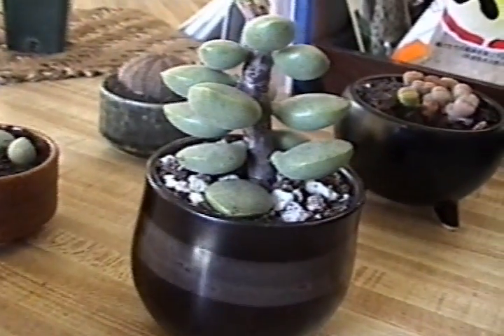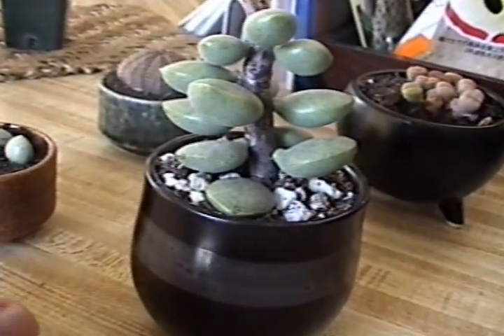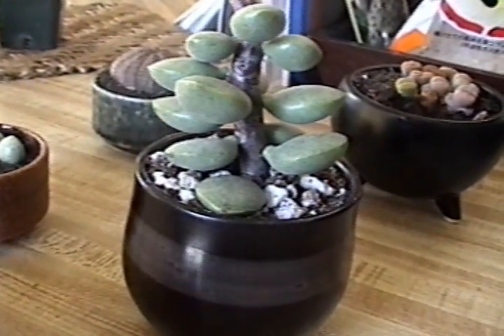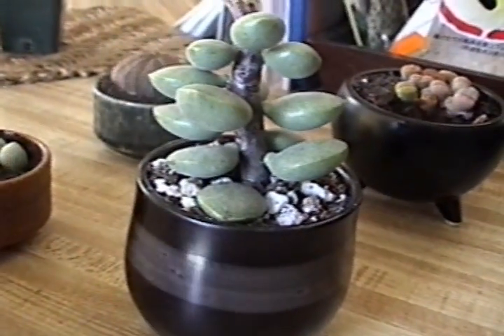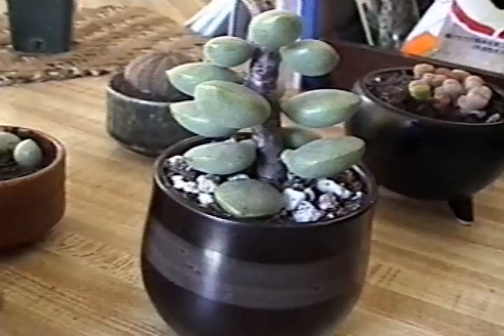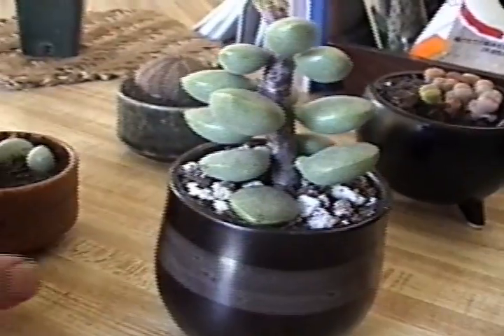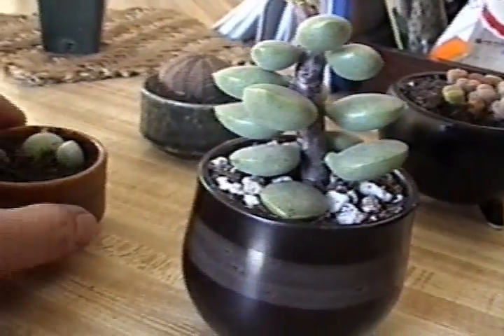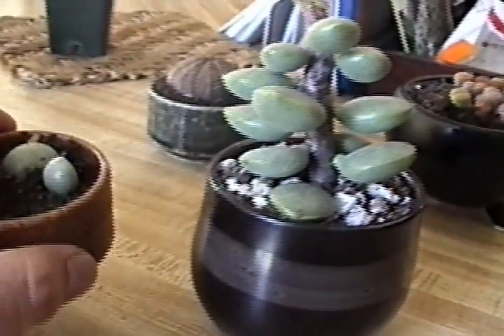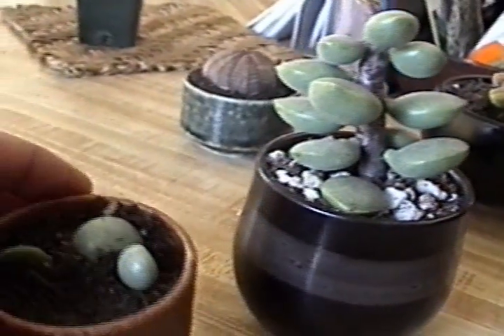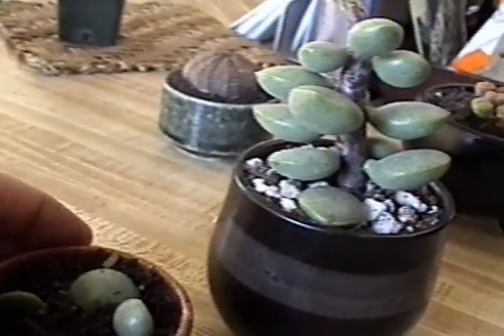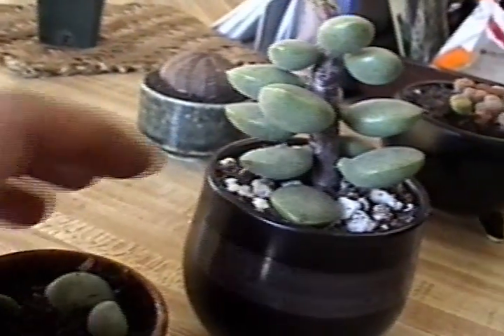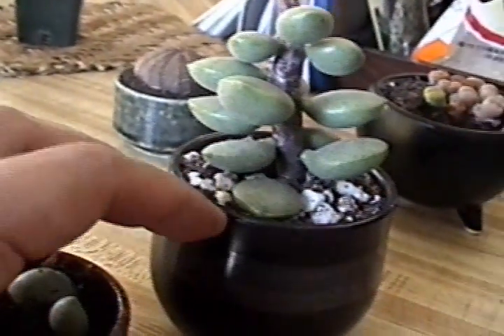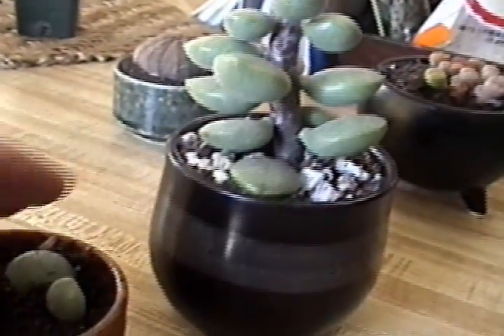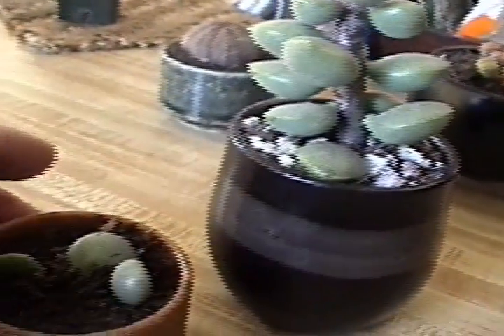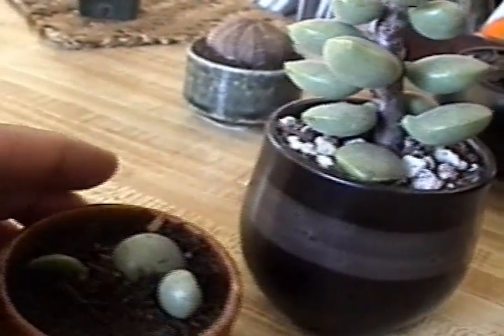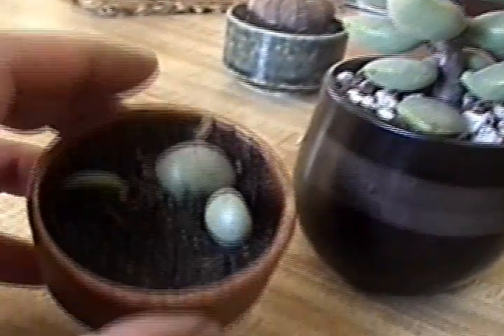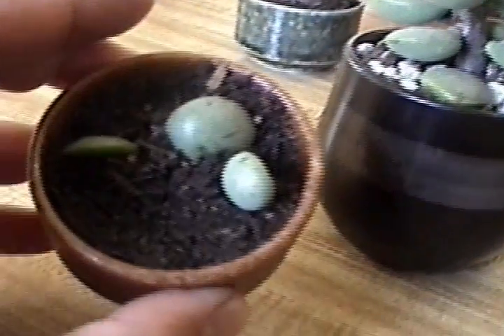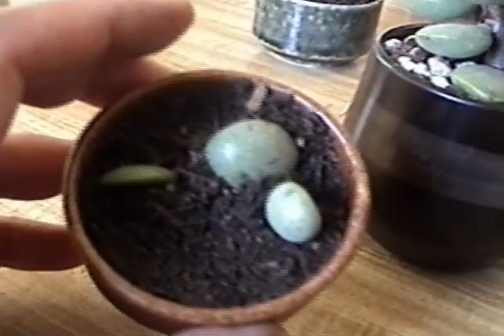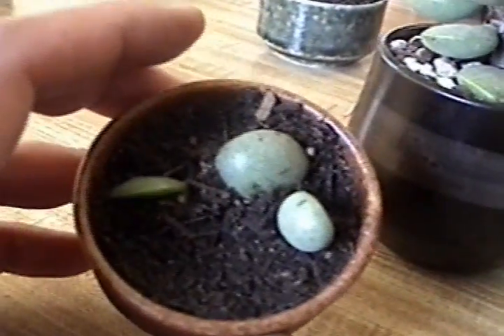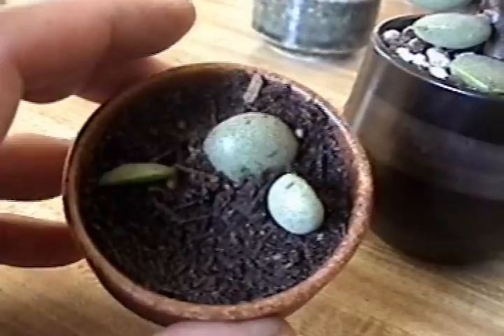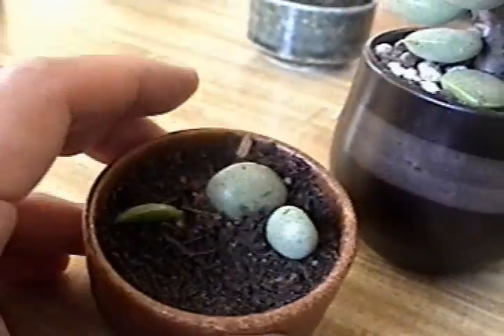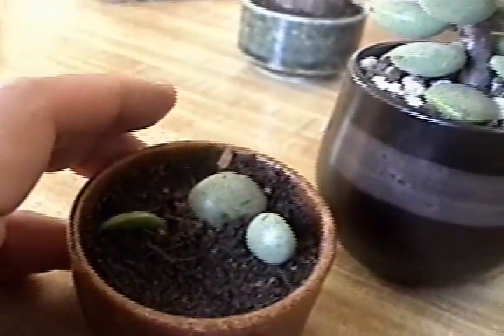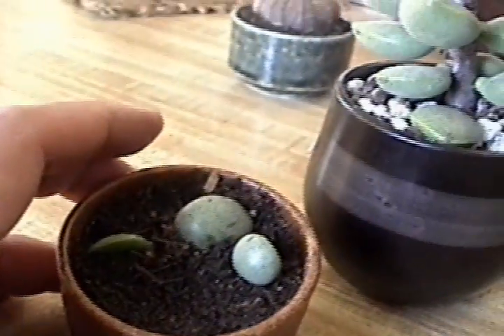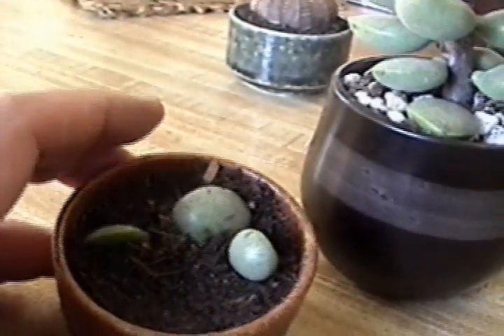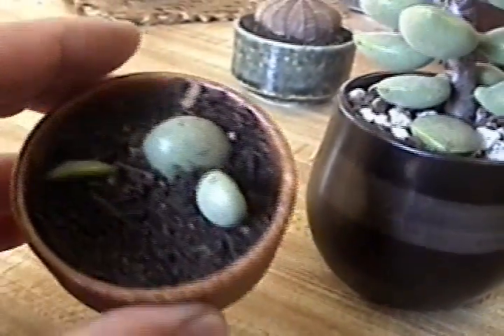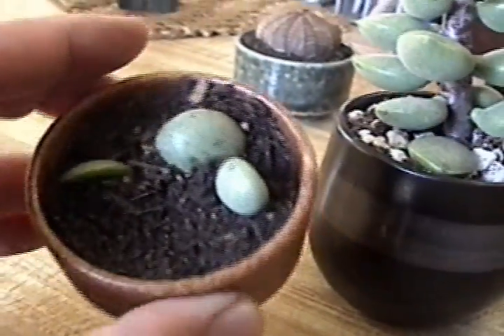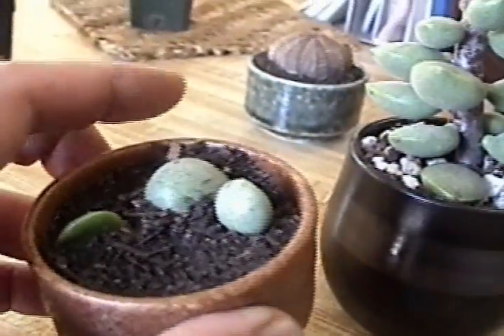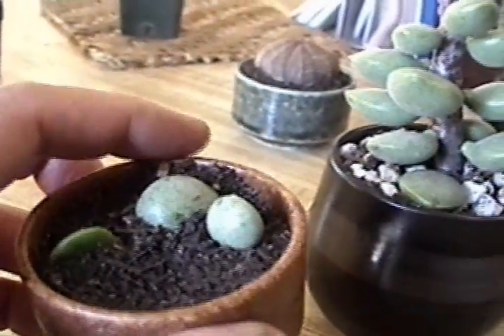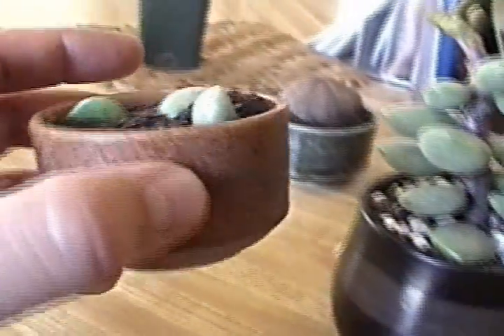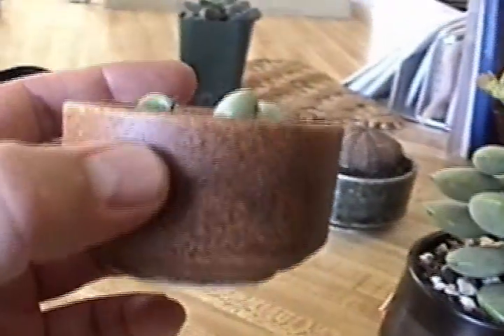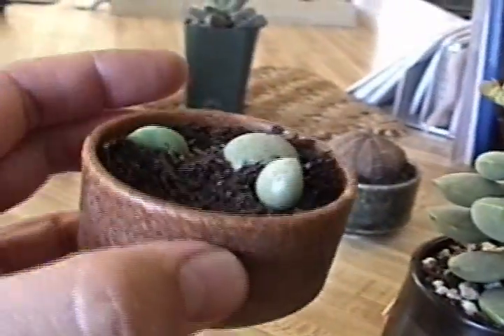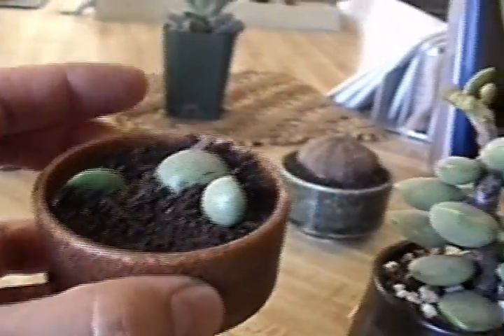Happy day — because when I was taking this out, these things fell off and they already had roots on them. So we'll plant them here and see how they do.